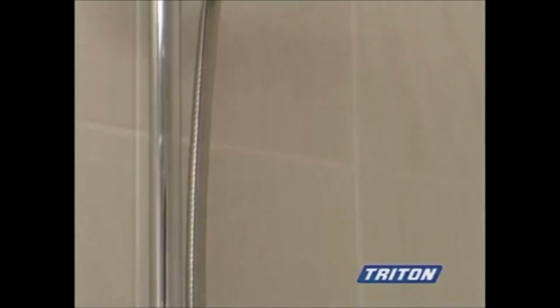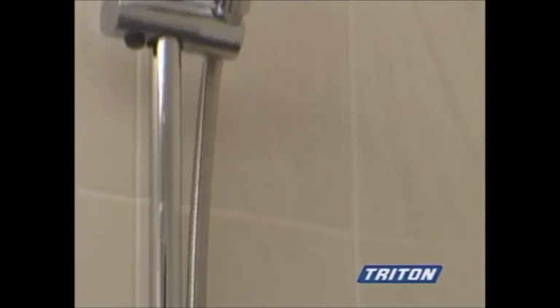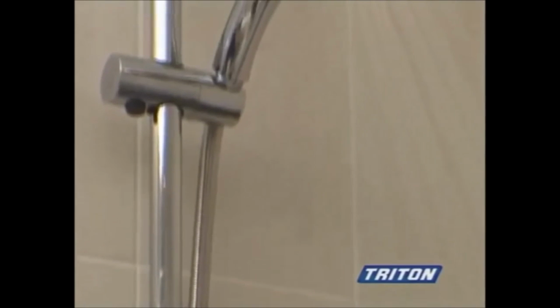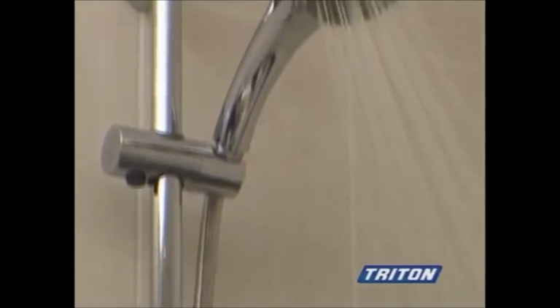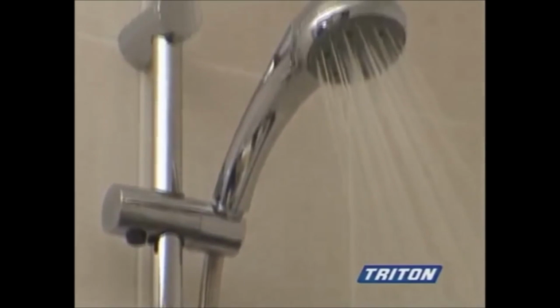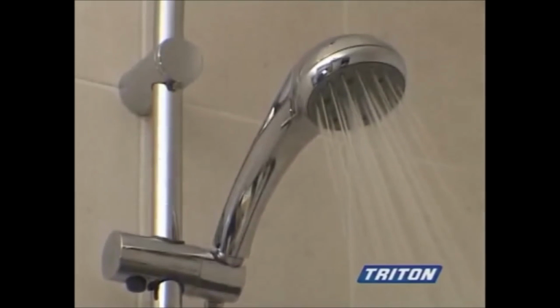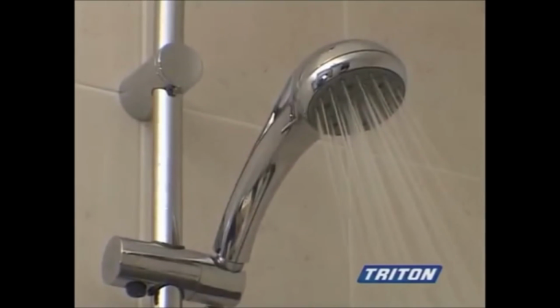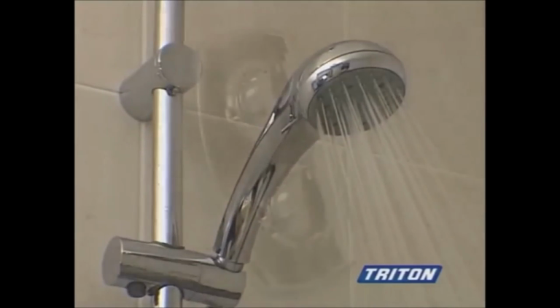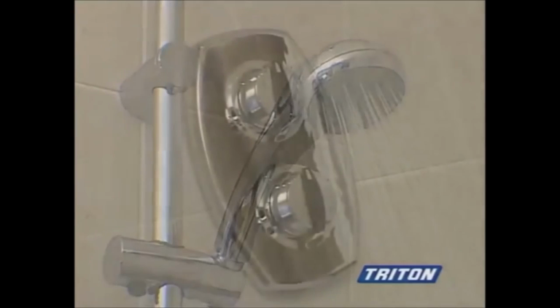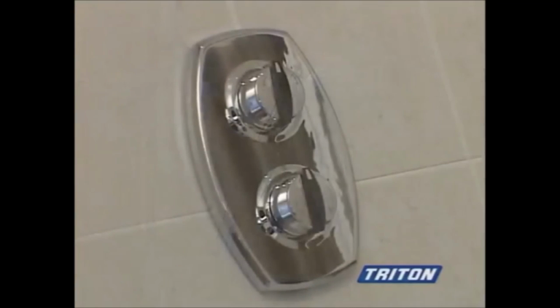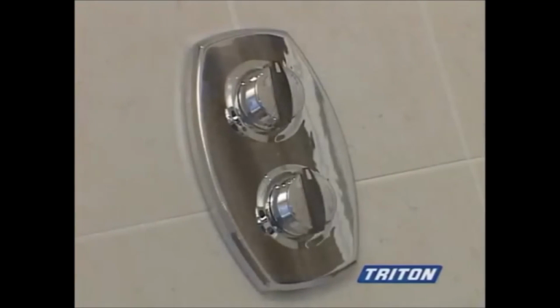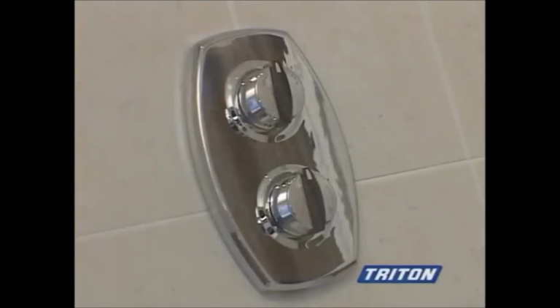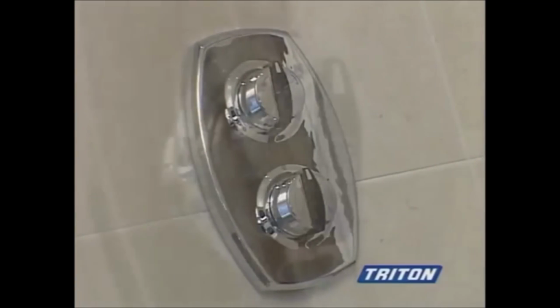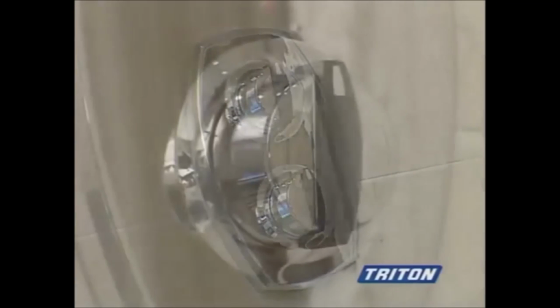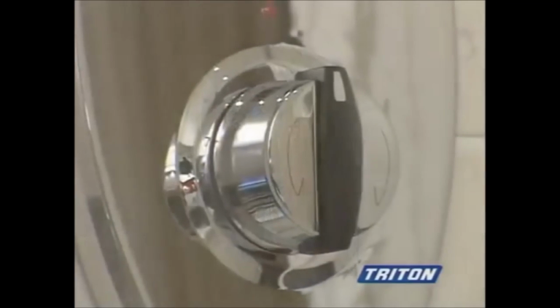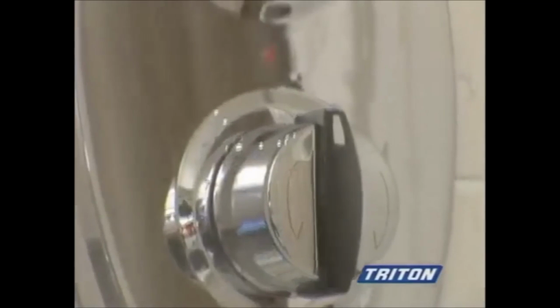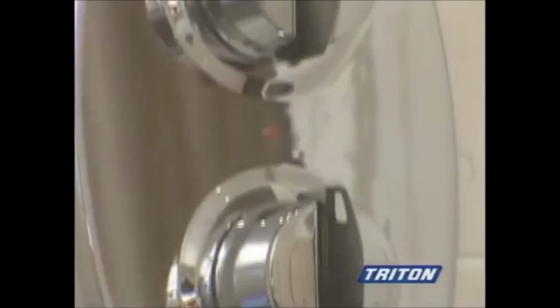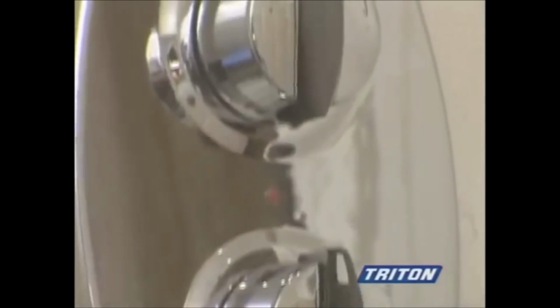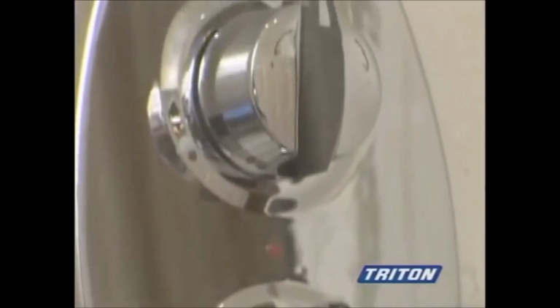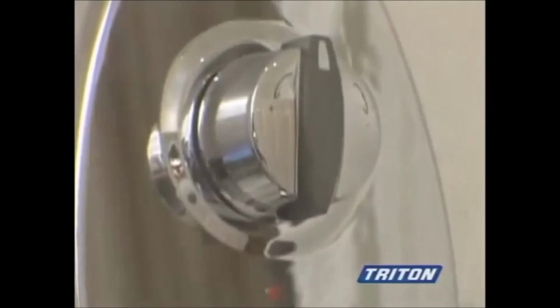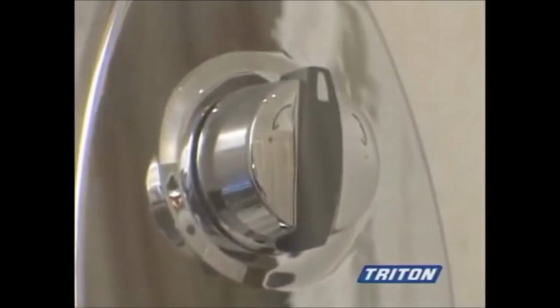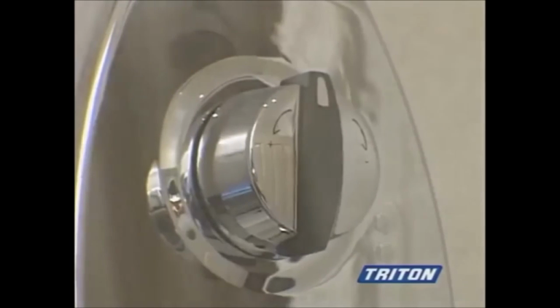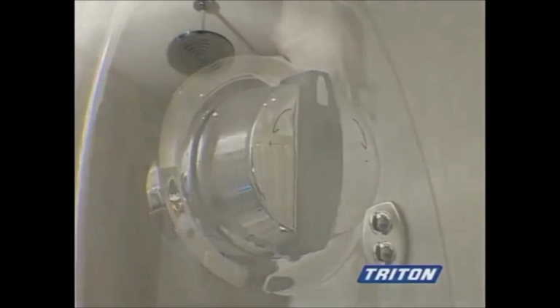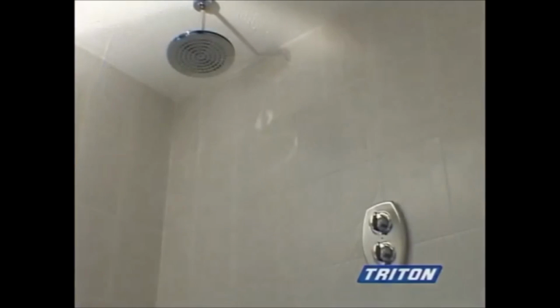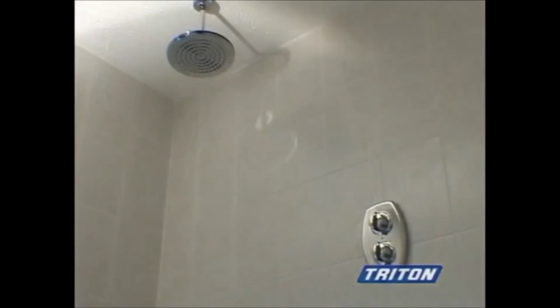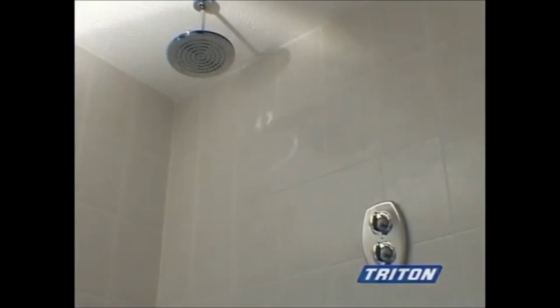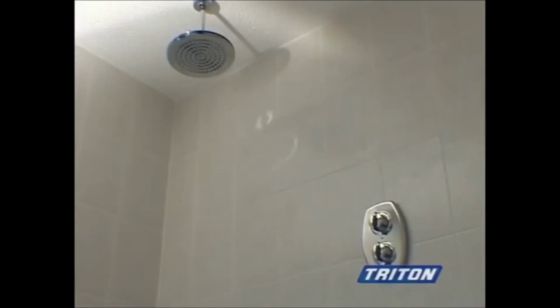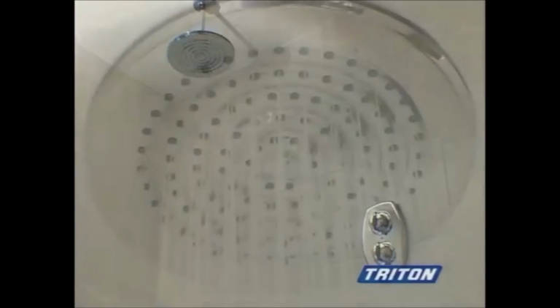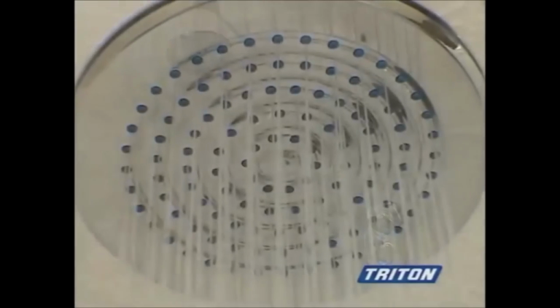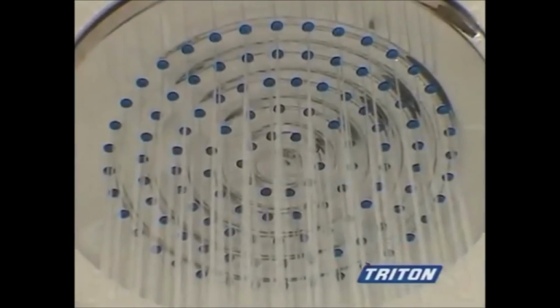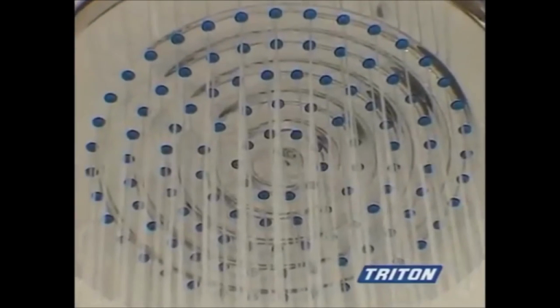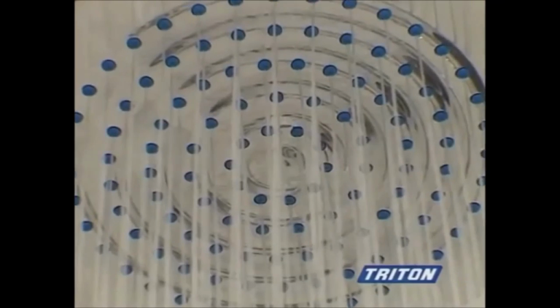The satellite shower range offers extensive design options. You can pick any shower kit with any remote control. An alternative to the riser rail kit is the ceiling mounted fixed head for that drenched shower experience.